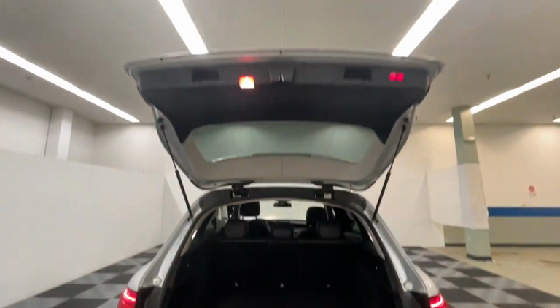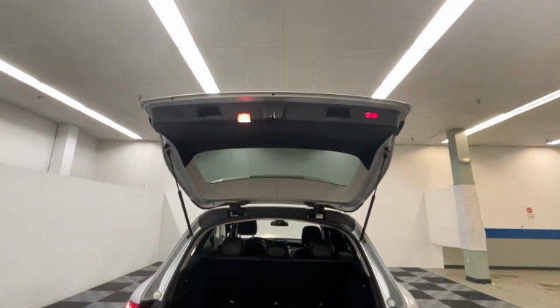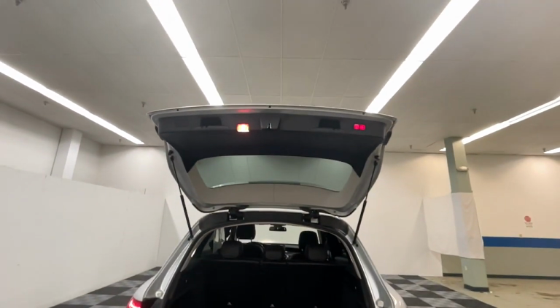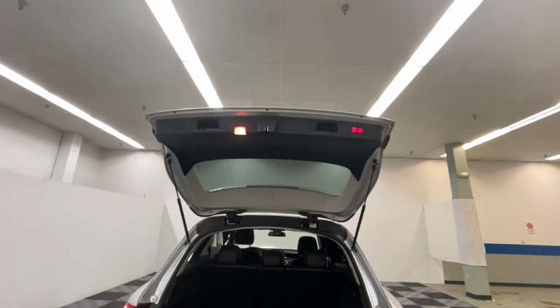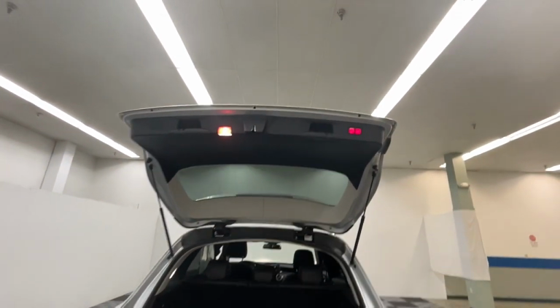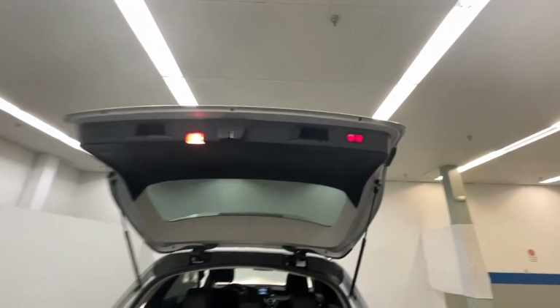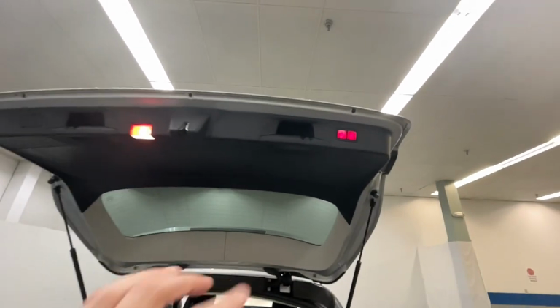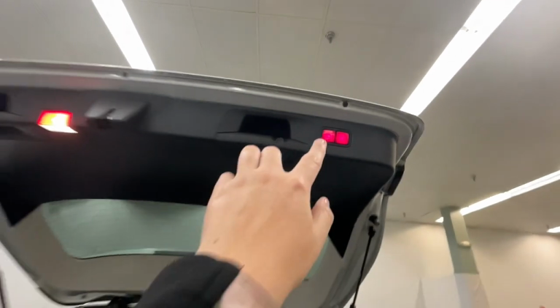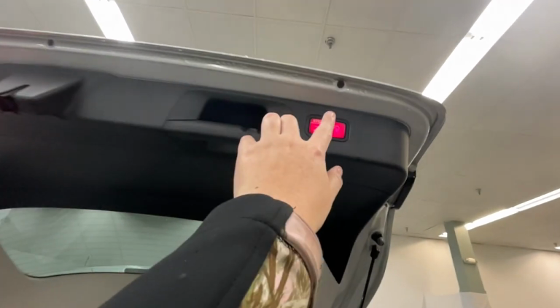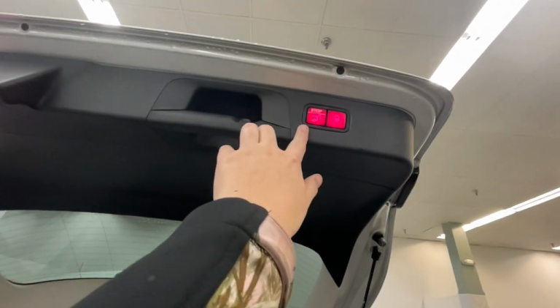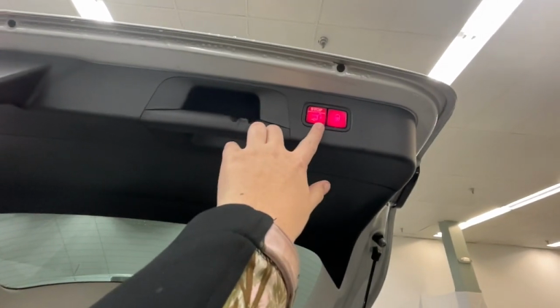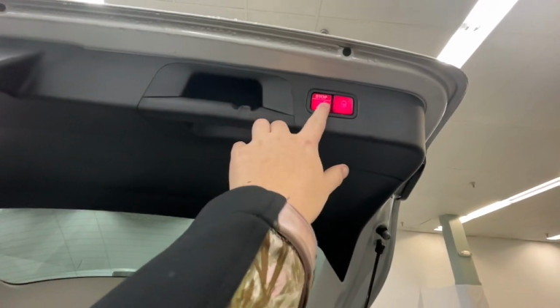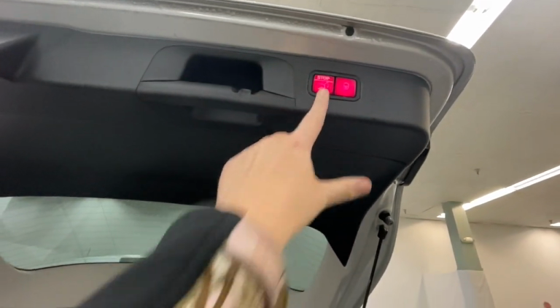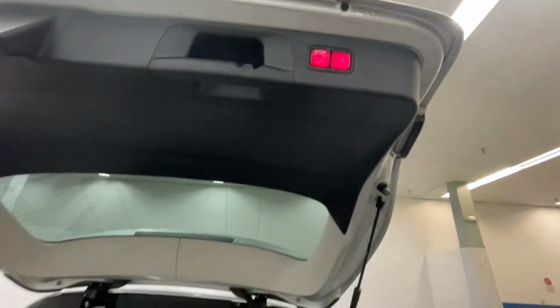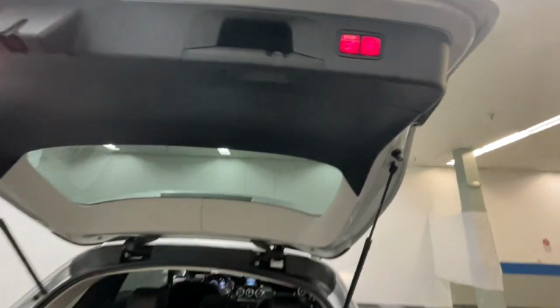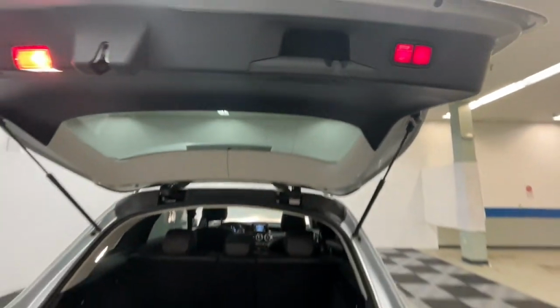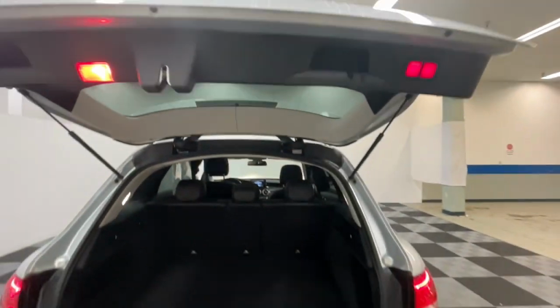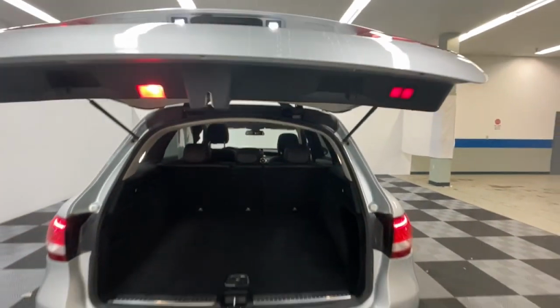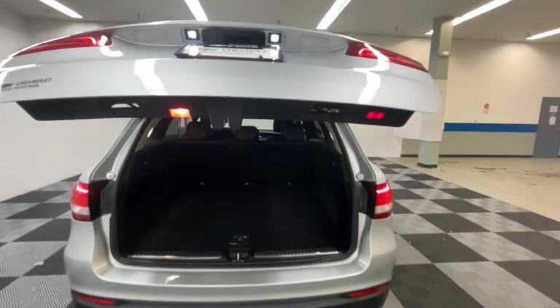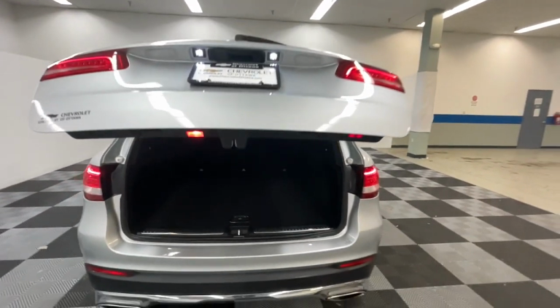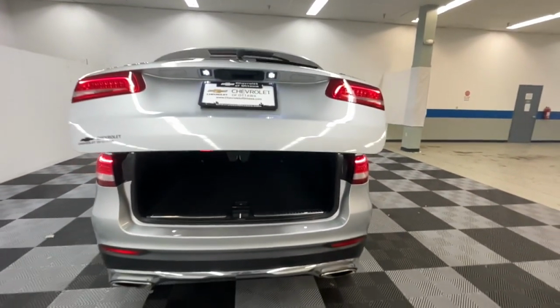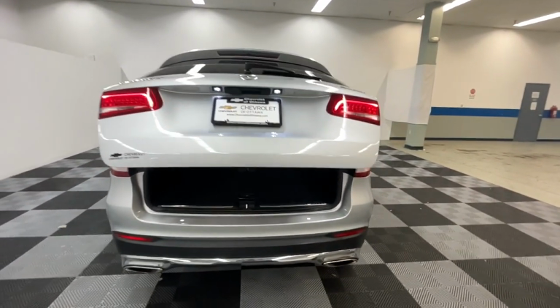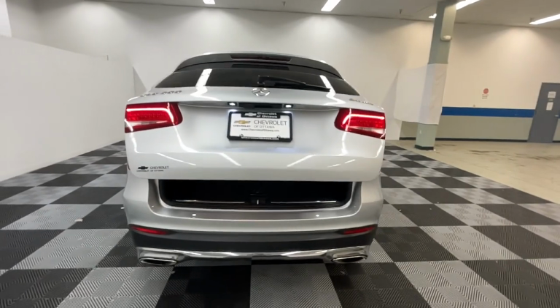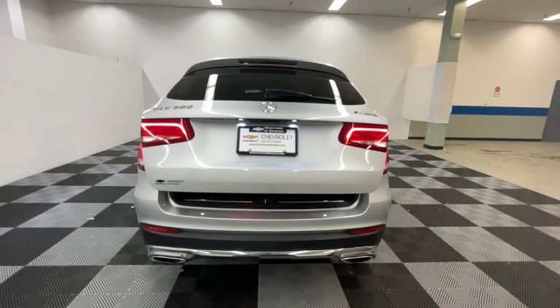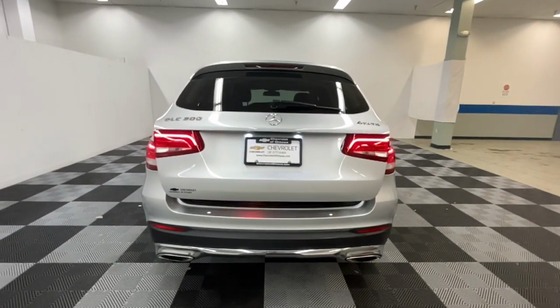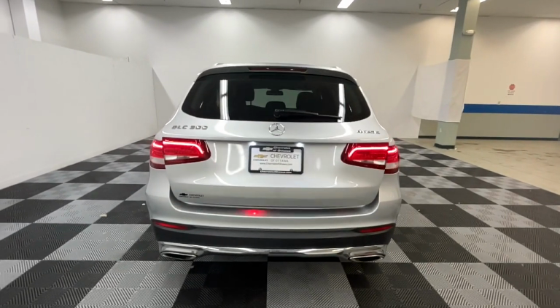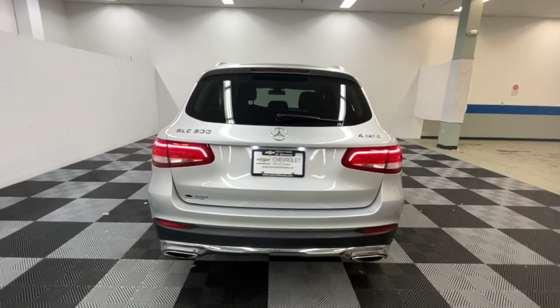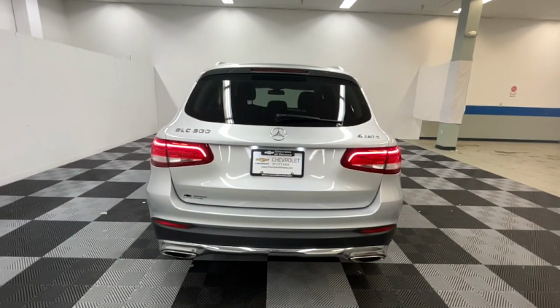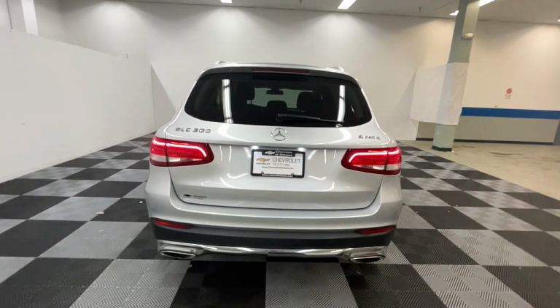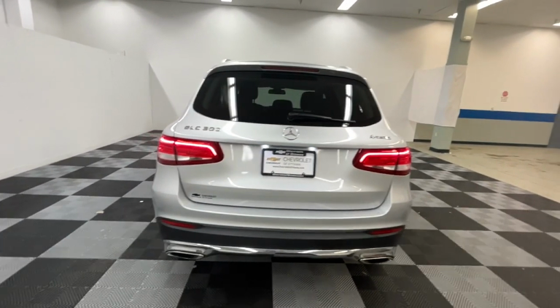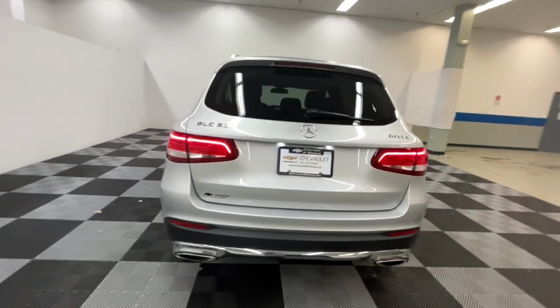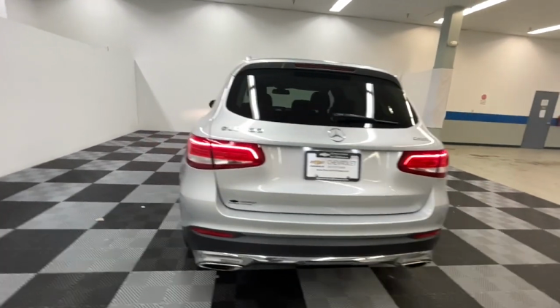Feel the thrill of excellence at your fingertips when you're behind the wheel of this GLC 300. Treat yourself to a test drive today. Our staff will toss you the keys and give you an outstanding customer experience.